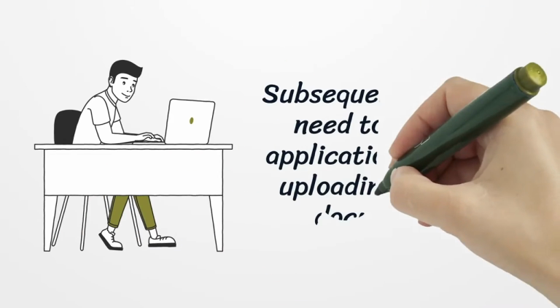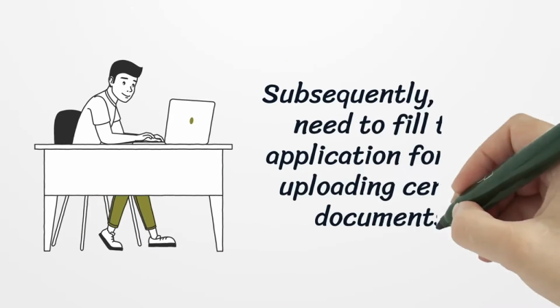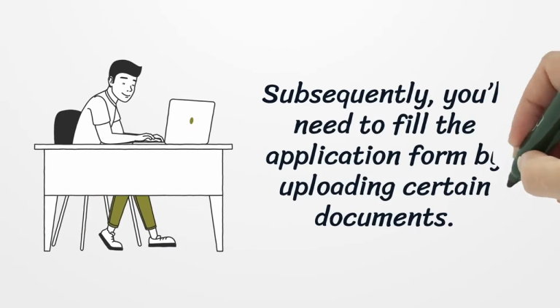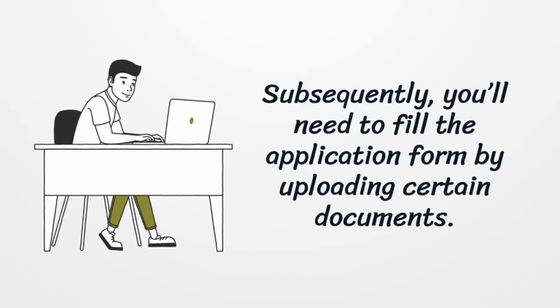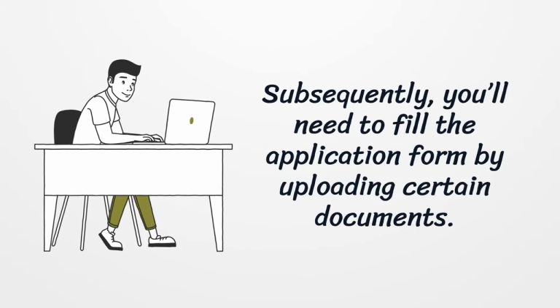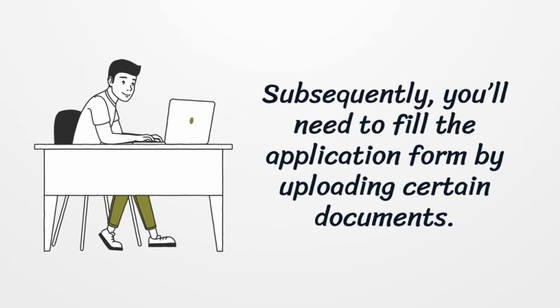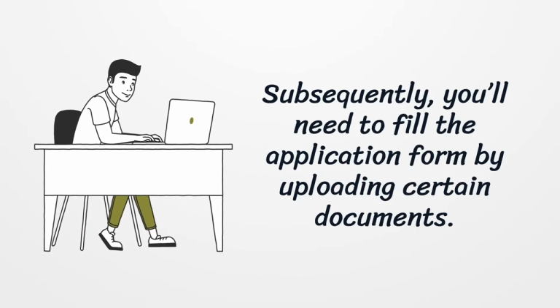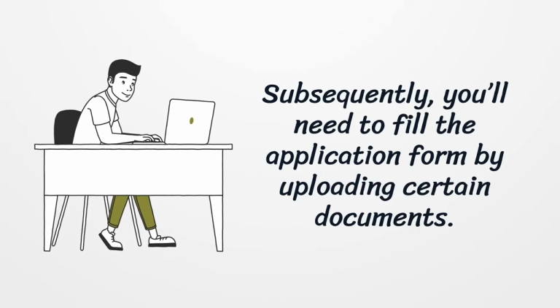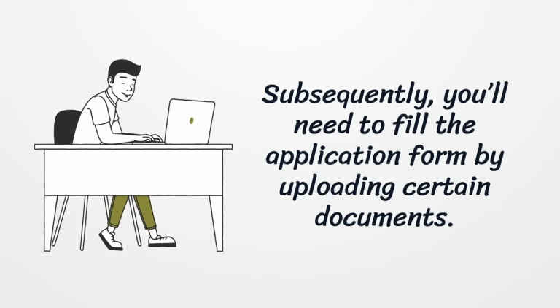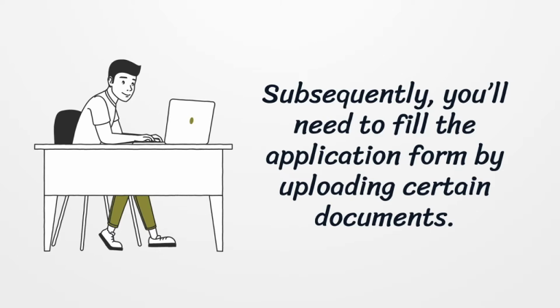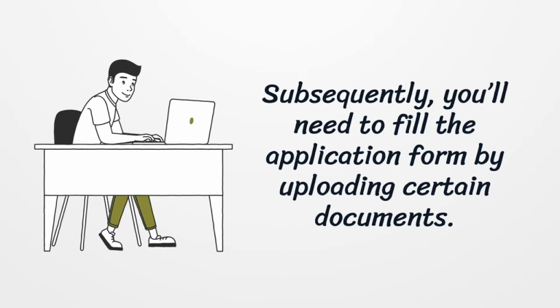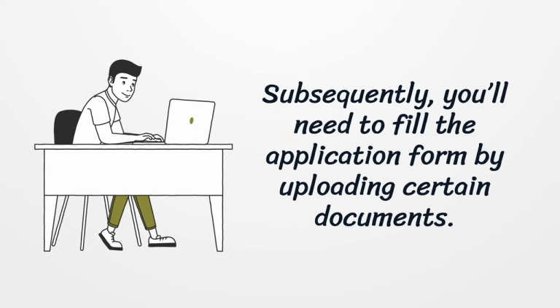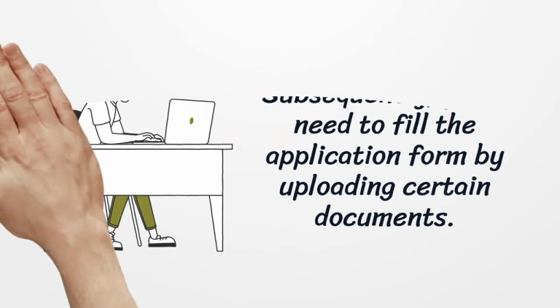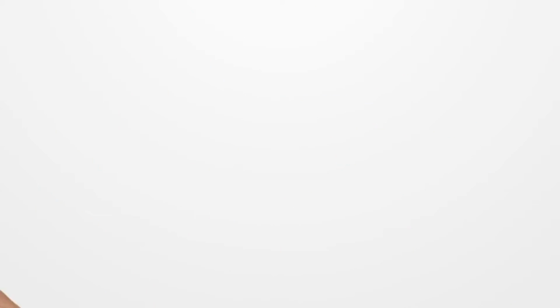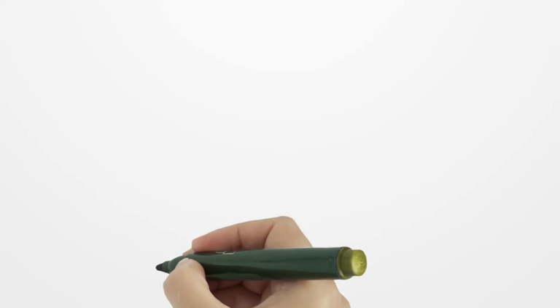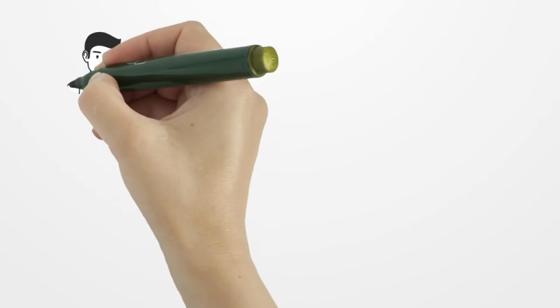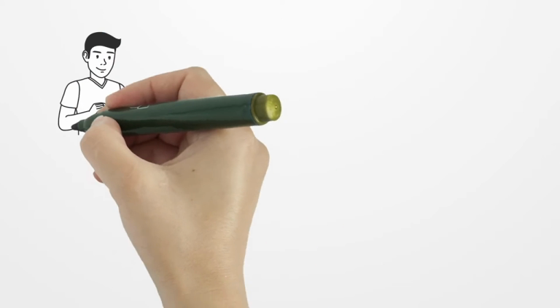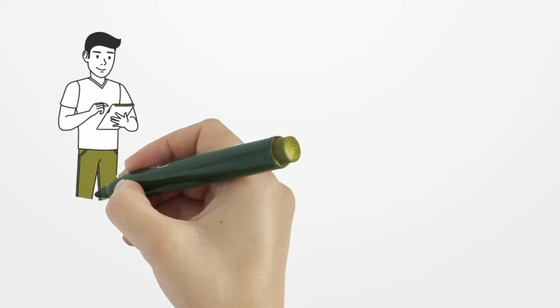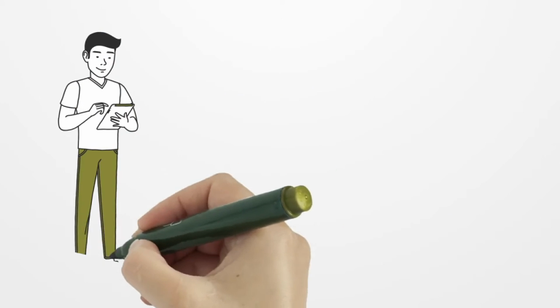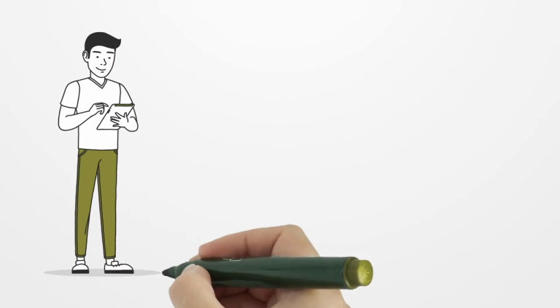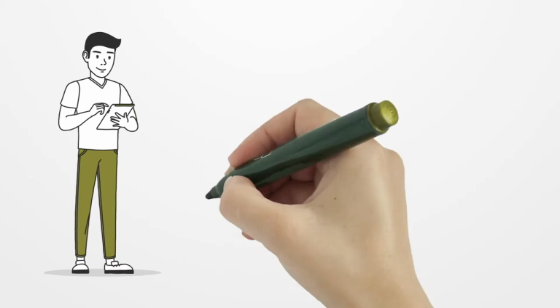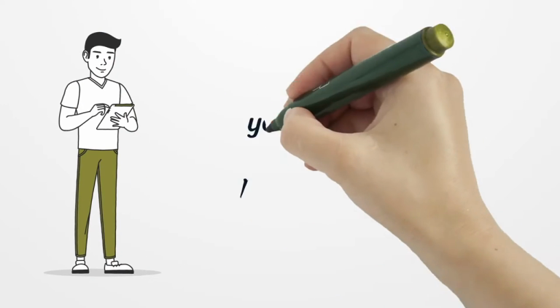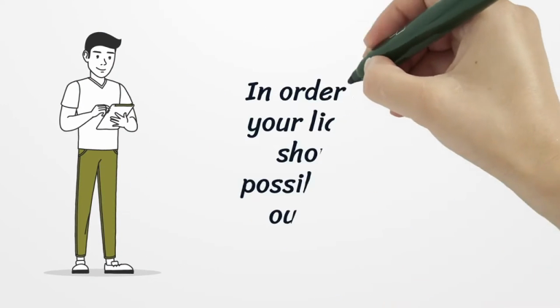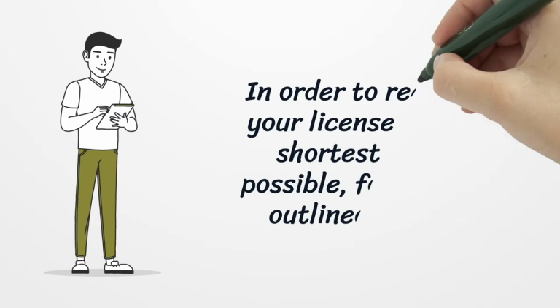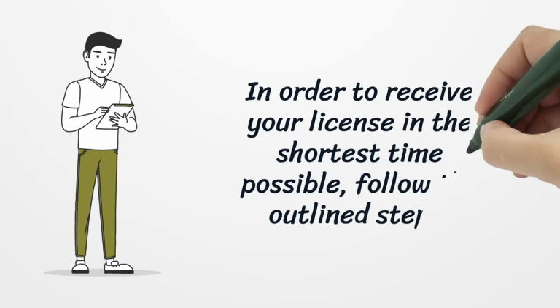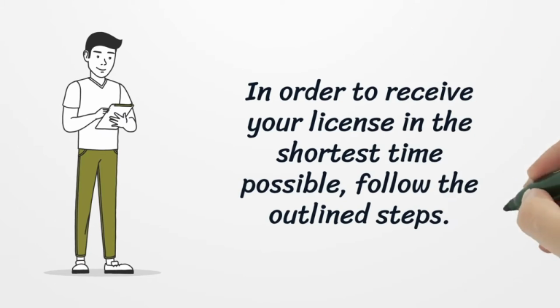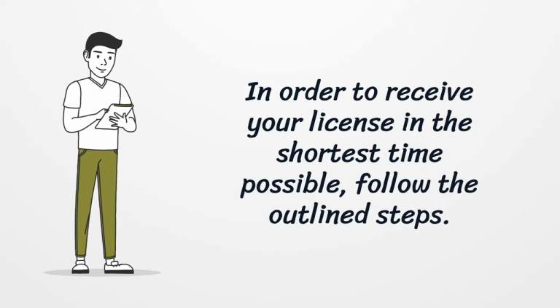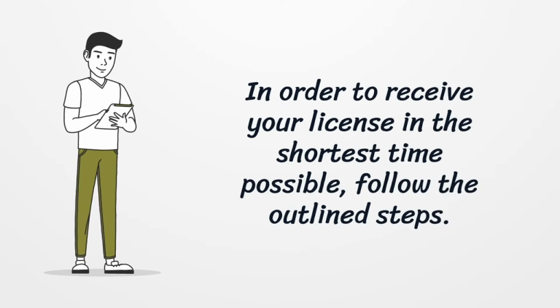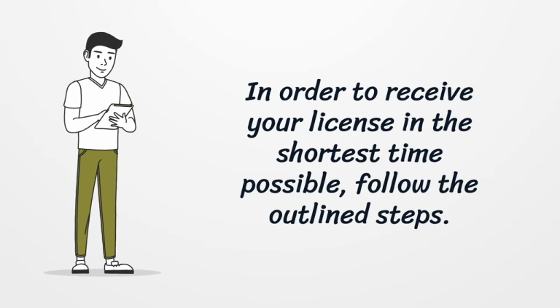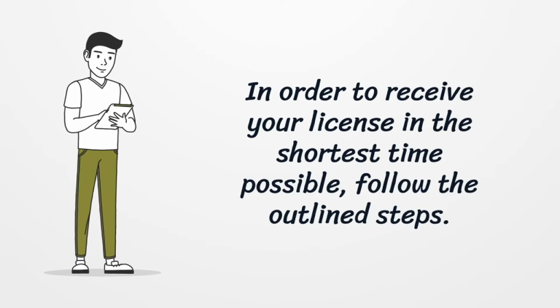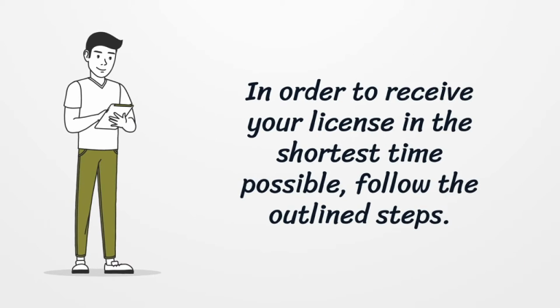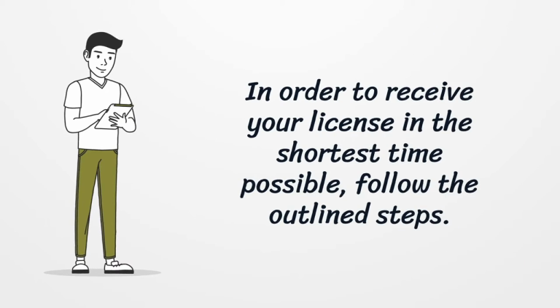You'll need to fill the application form by uploading certain documents. In order to receive your license in the shortest time possible, follow the outlined steps.